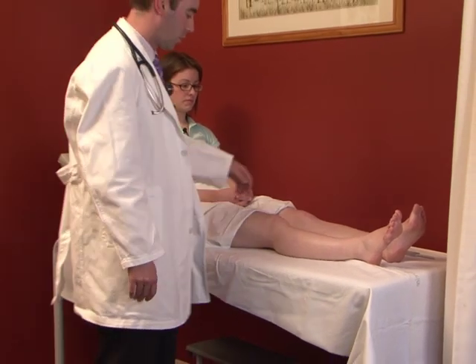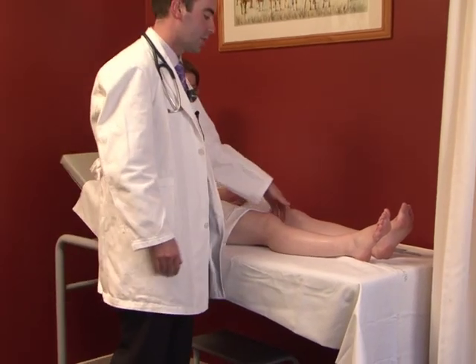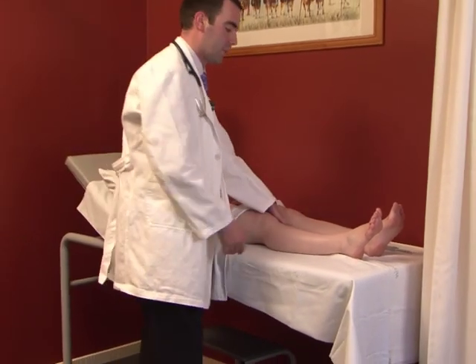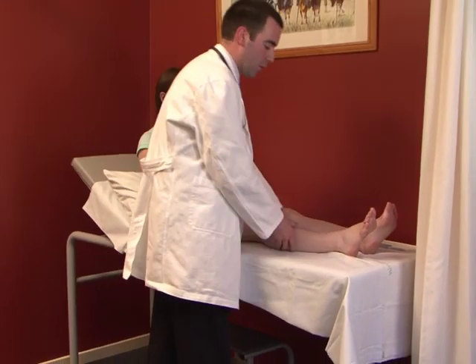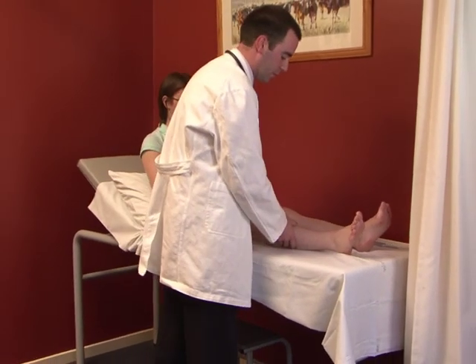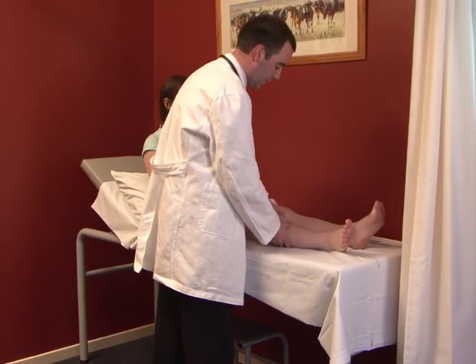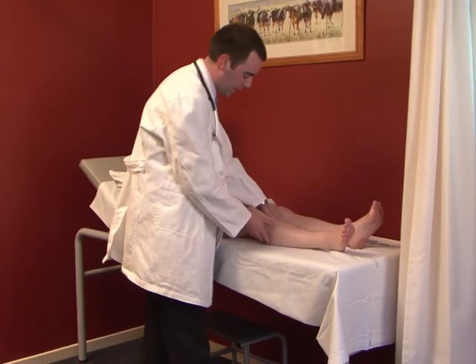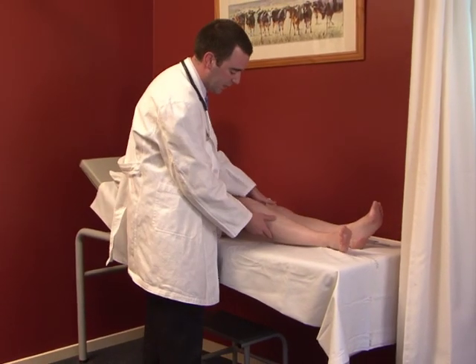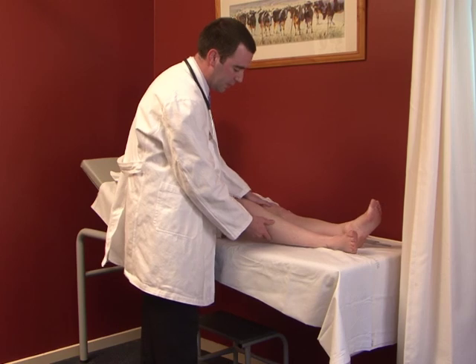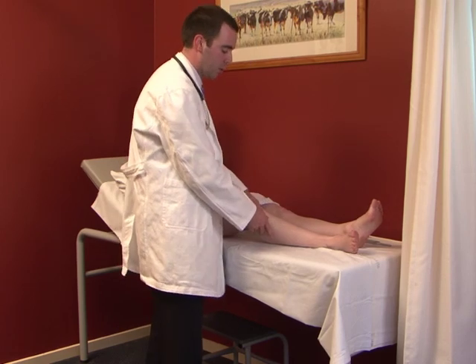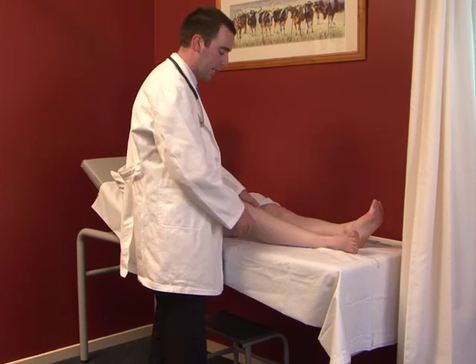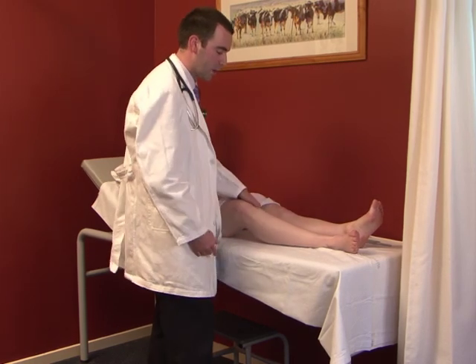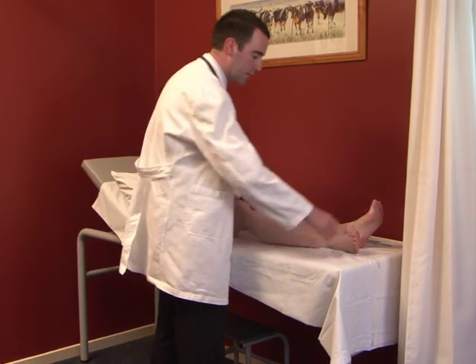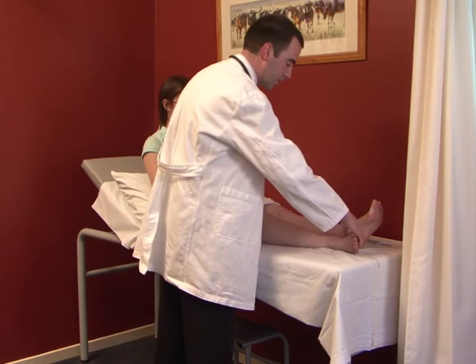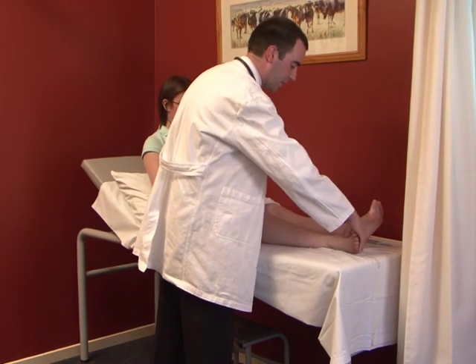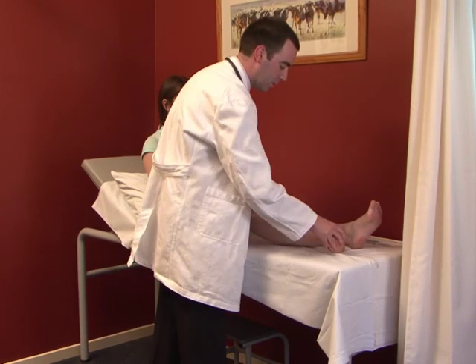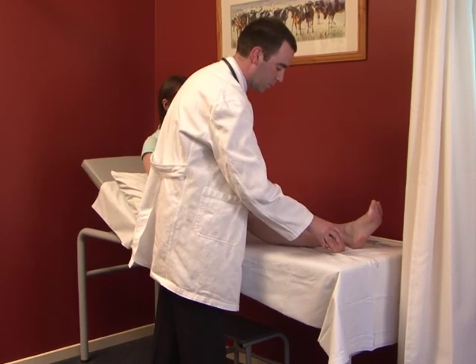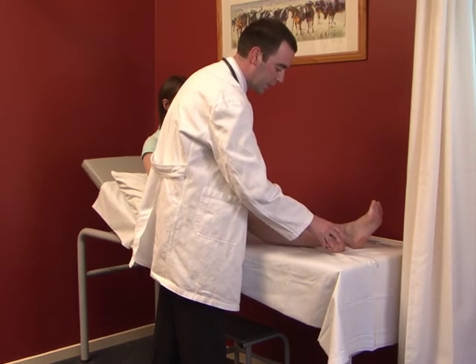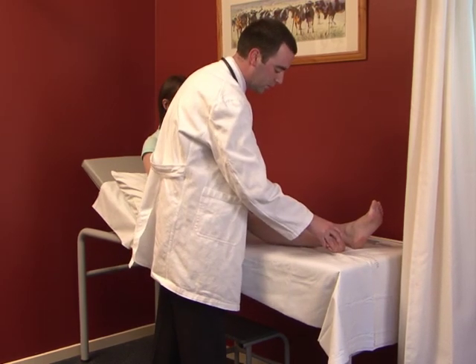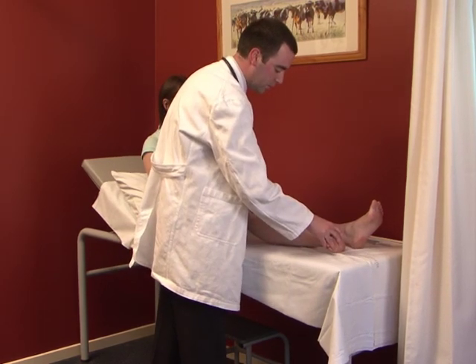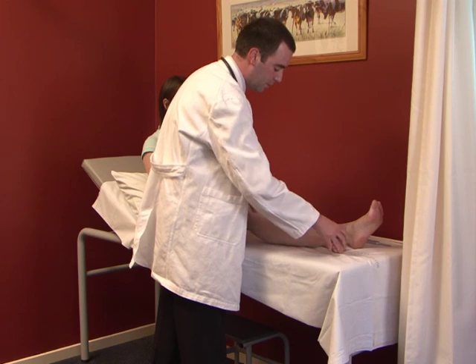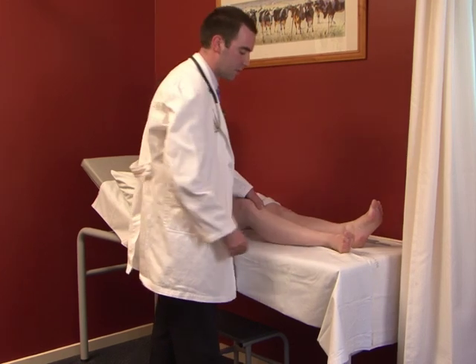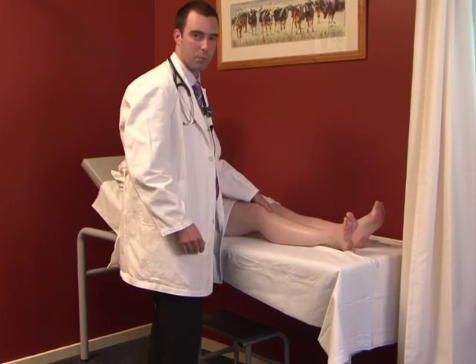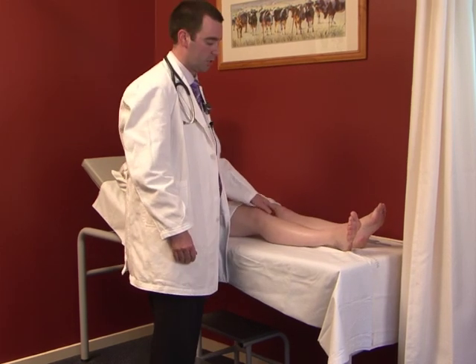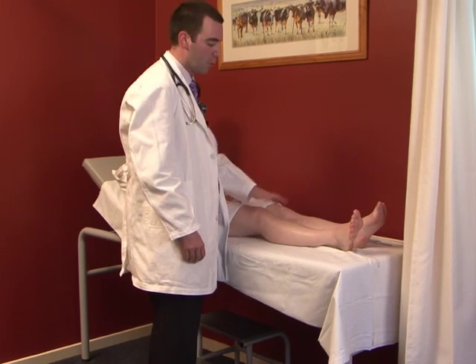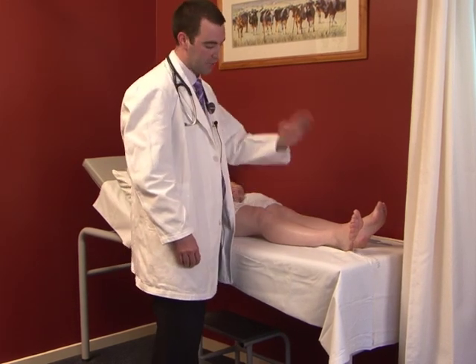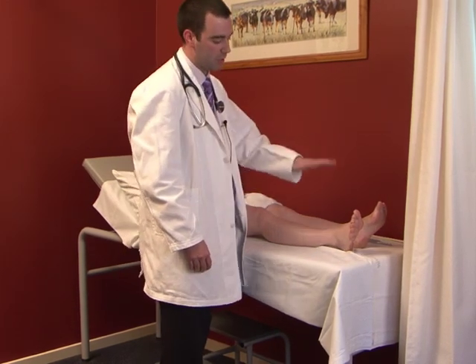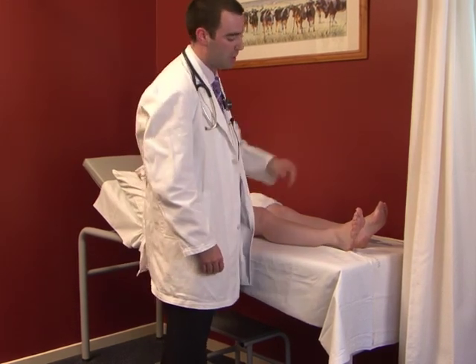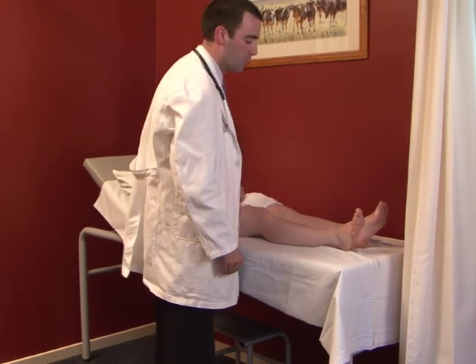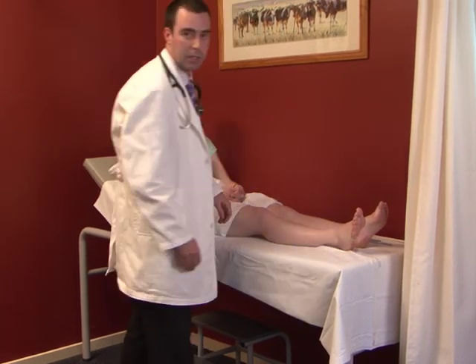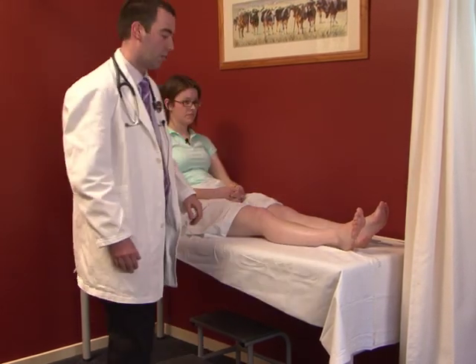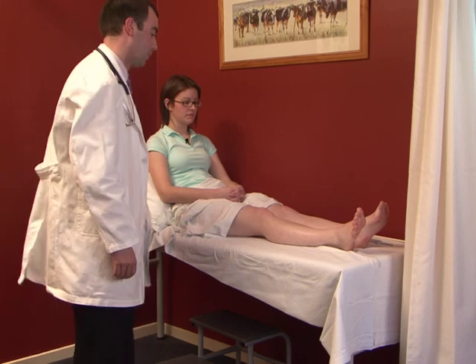Assessing clonus is the next part of the tone assessment. With the patient's leg externally rotated and slightly bent, give a very quick pull on the heel. There's no response here — an abnormal reflex would be multiple beating of the foot.